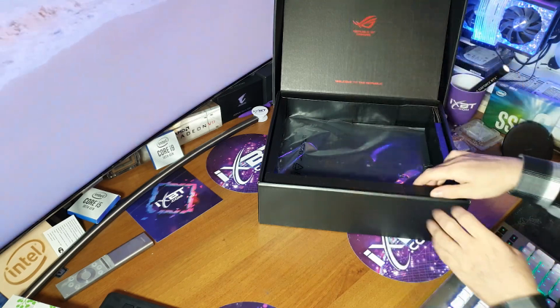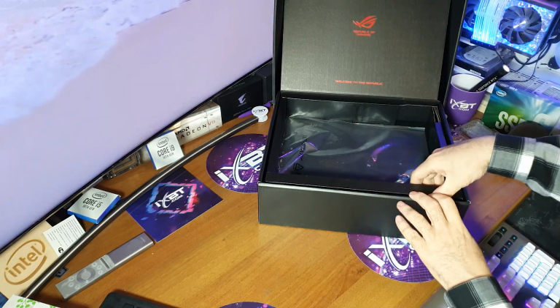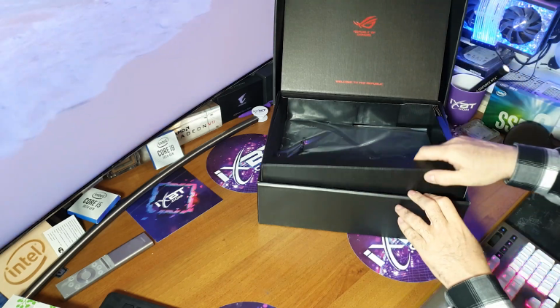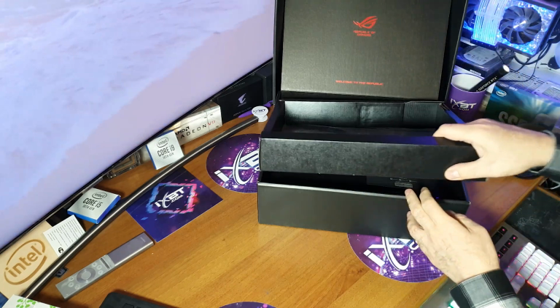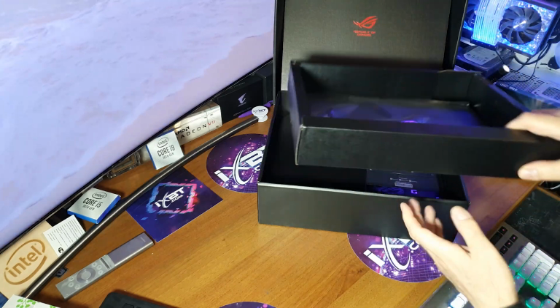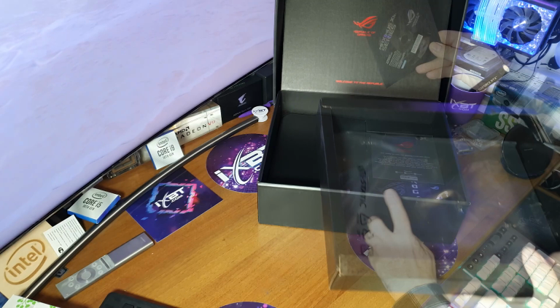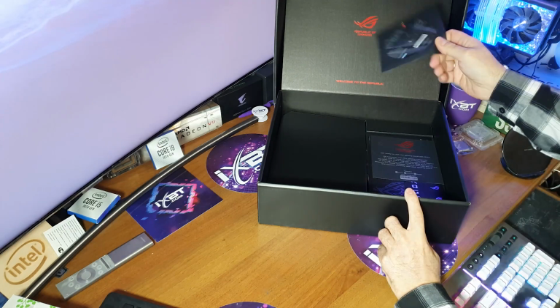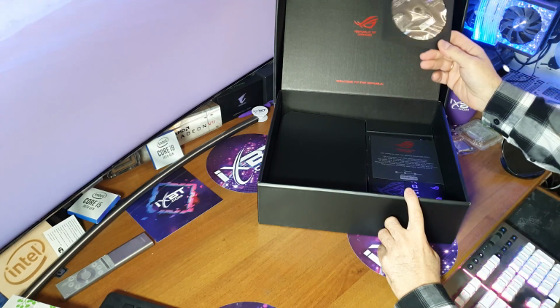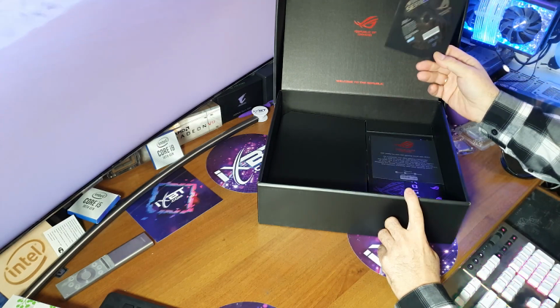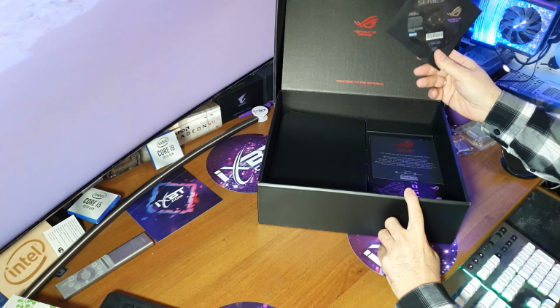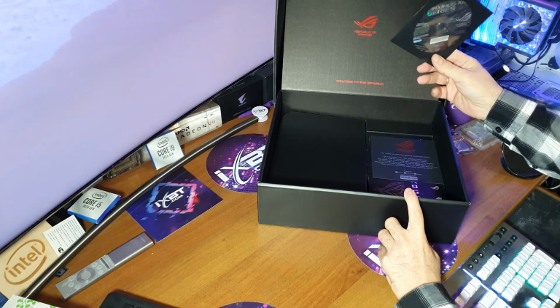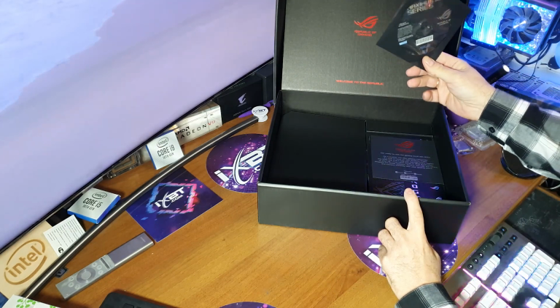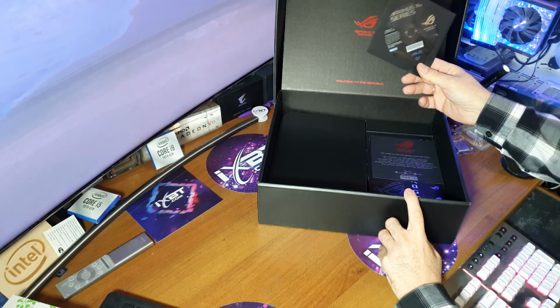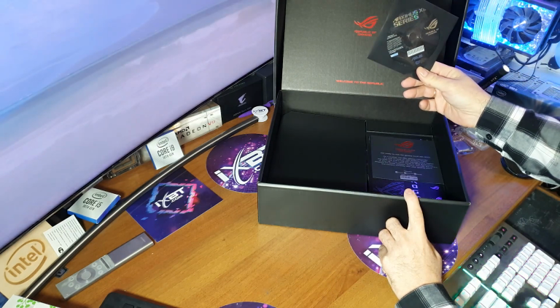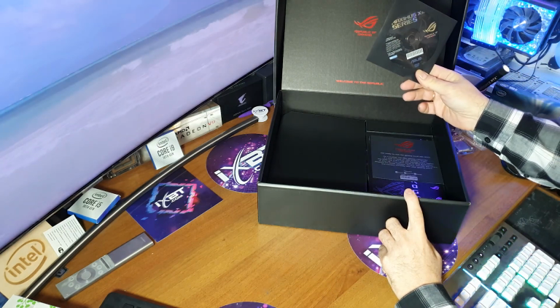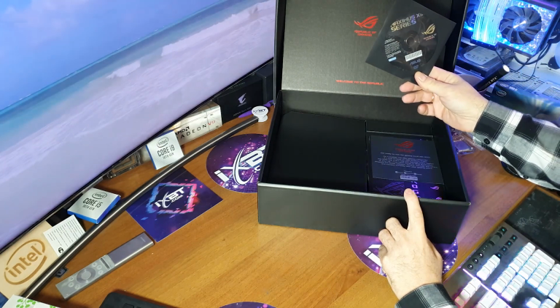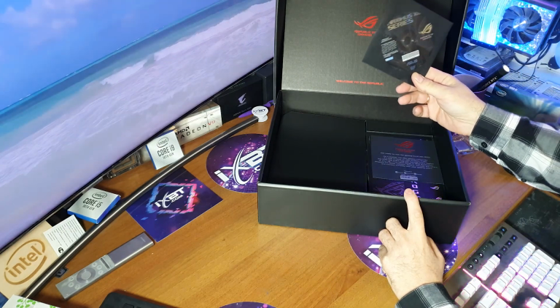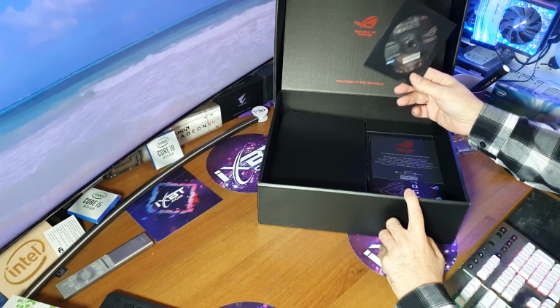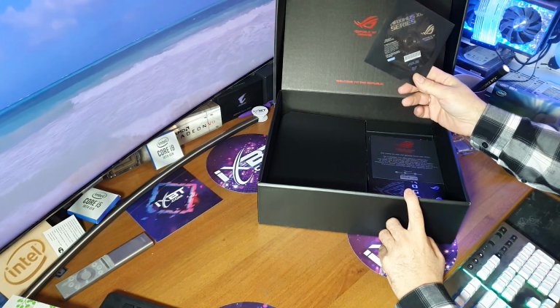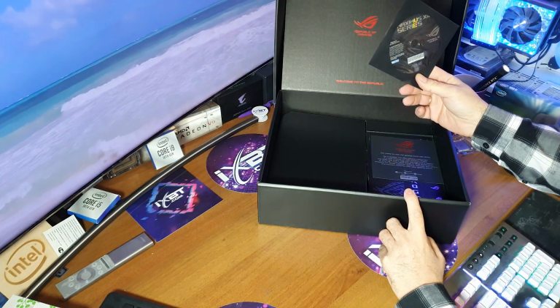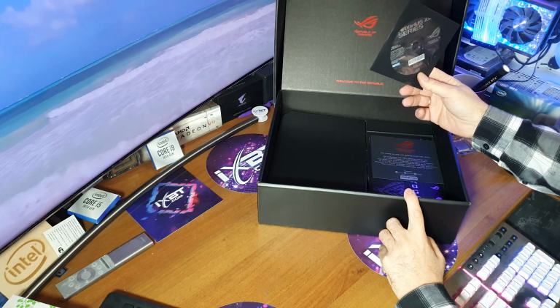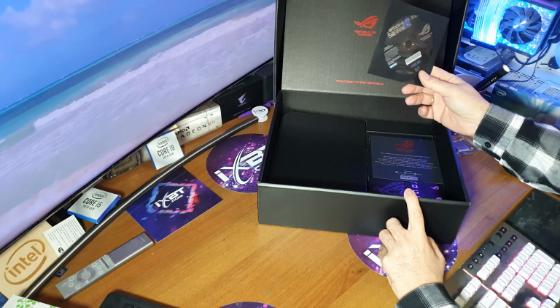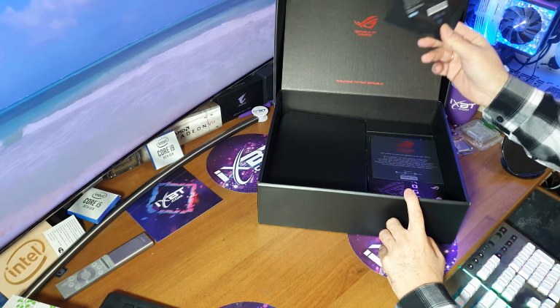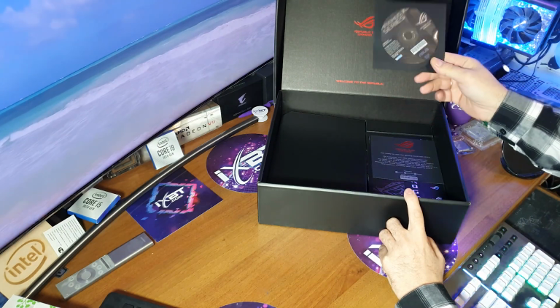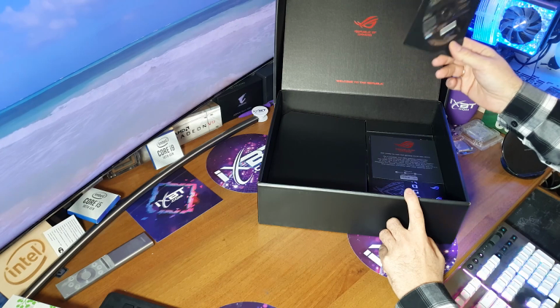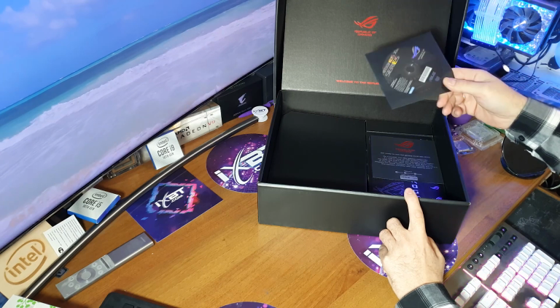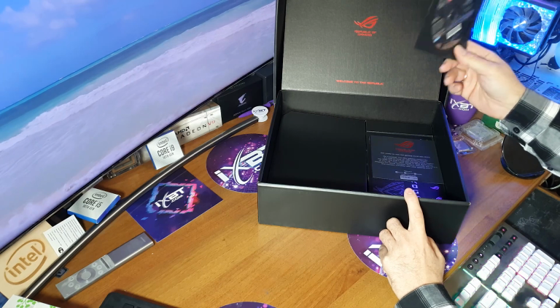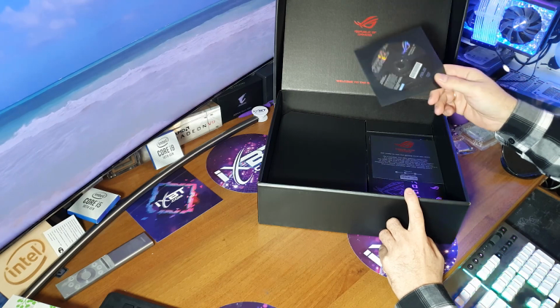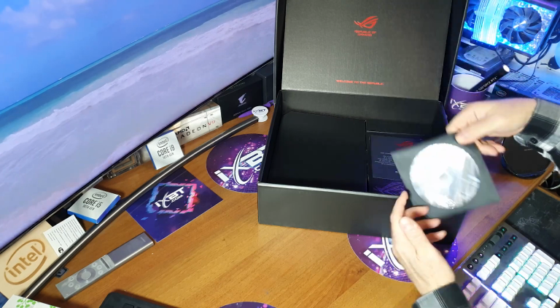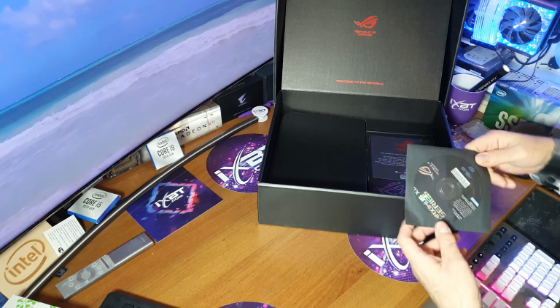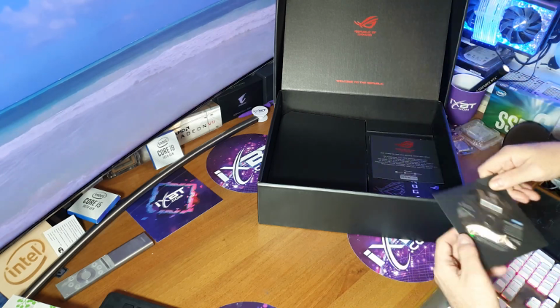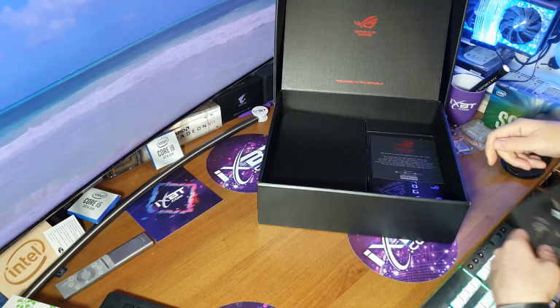Теперь посмотрим, что входит. Ай-яй-яй, Asus, как не стыдно — в 21-м году и всё ещё класть вот это?